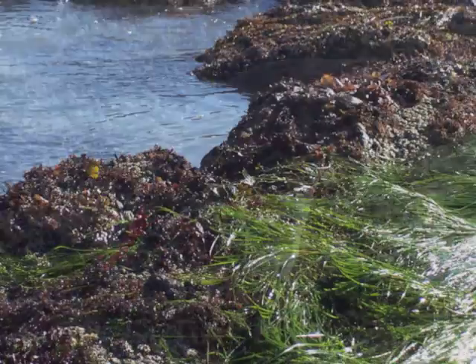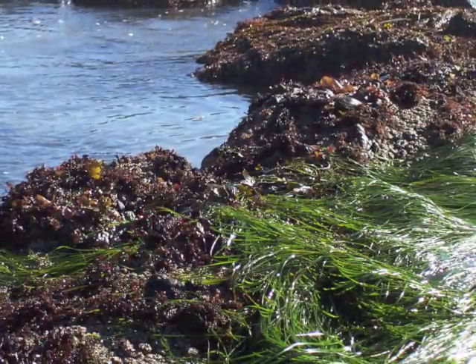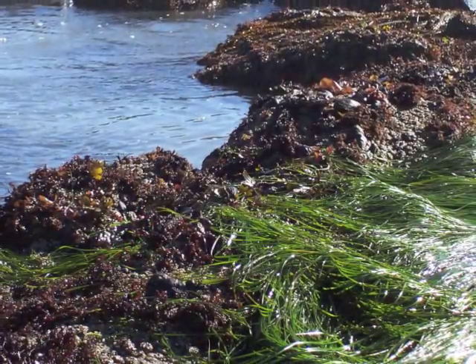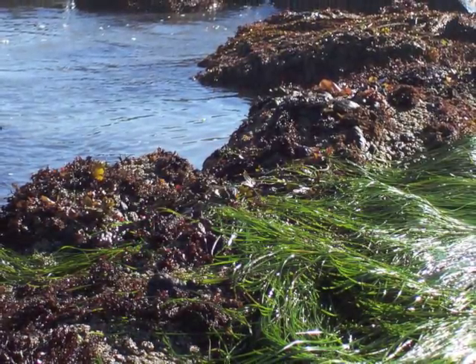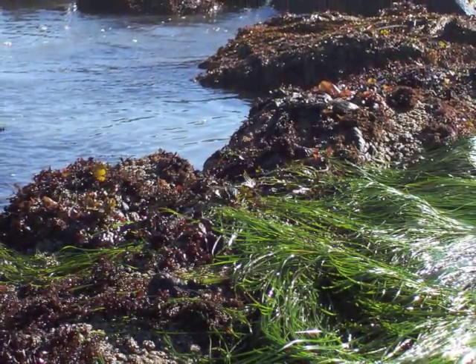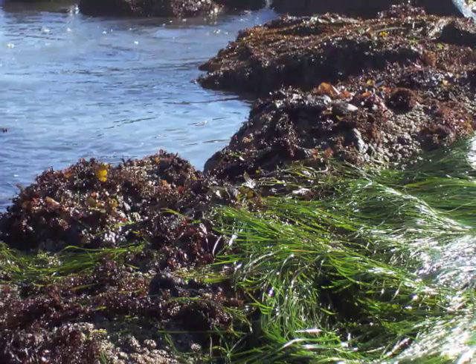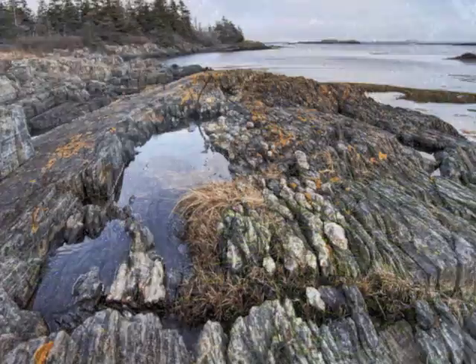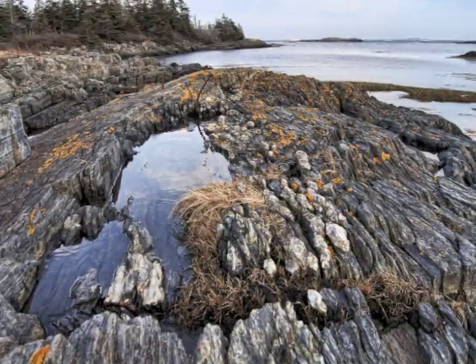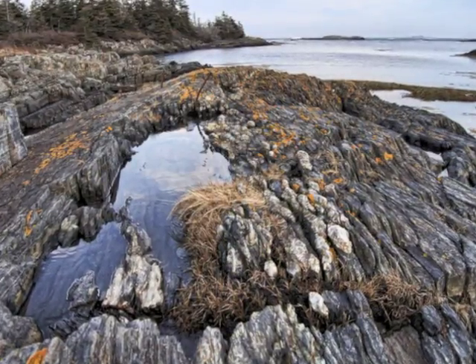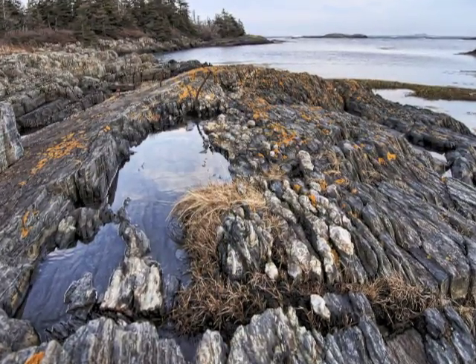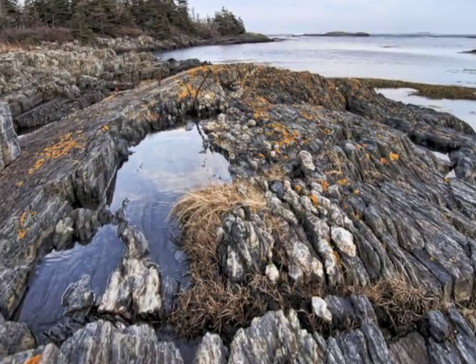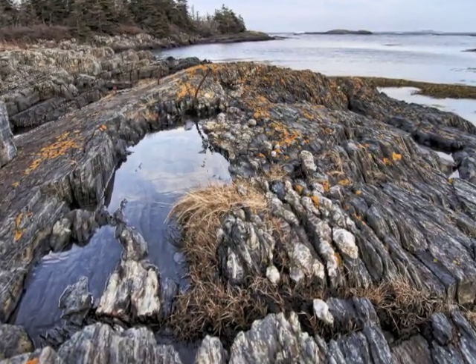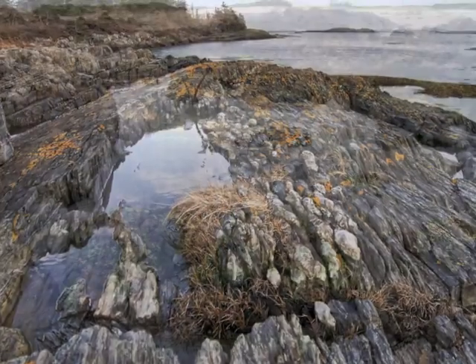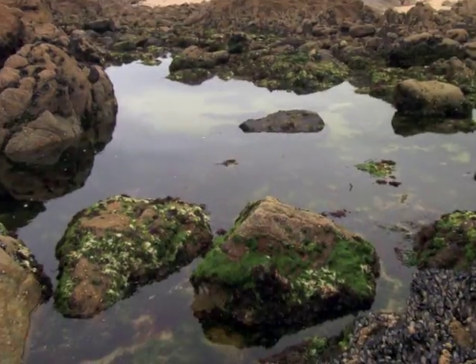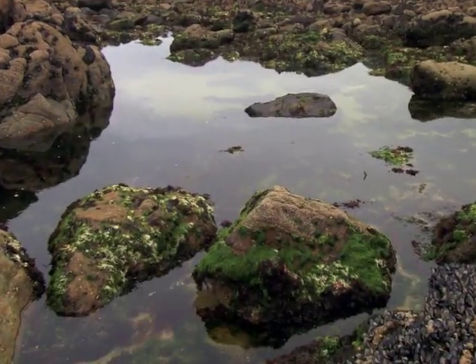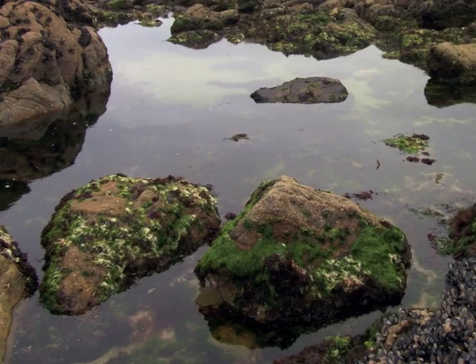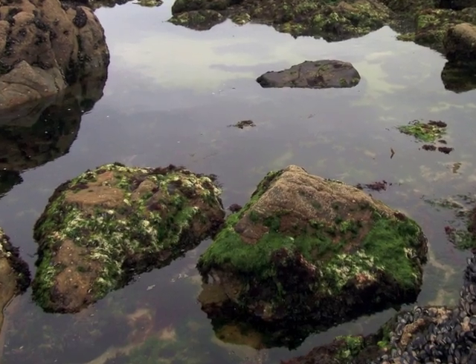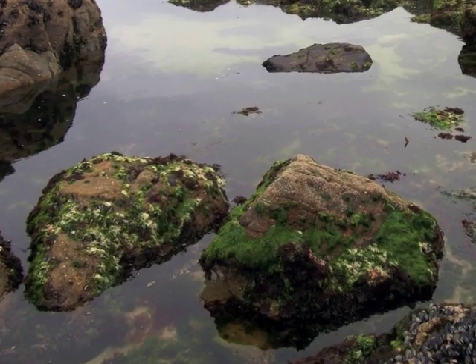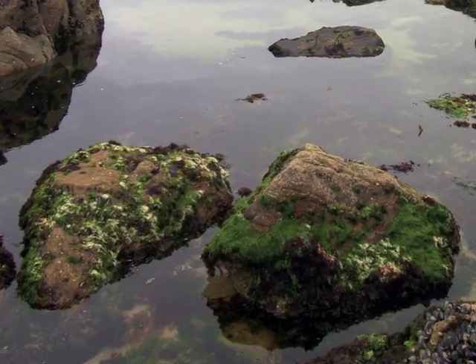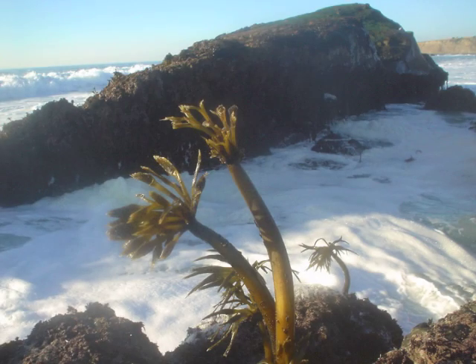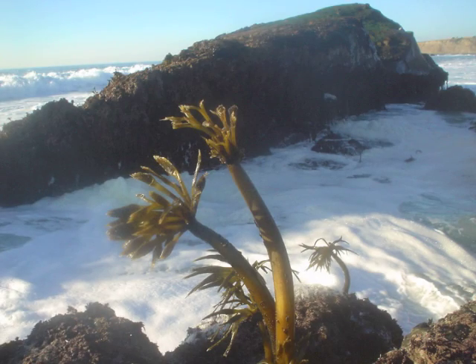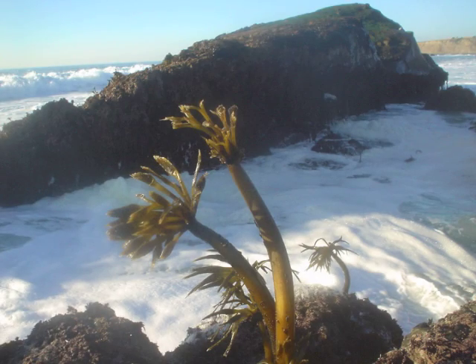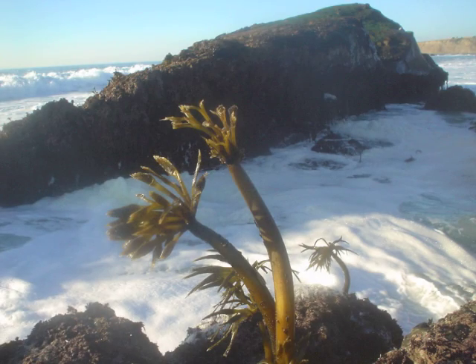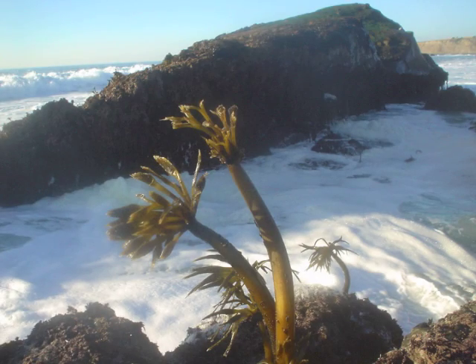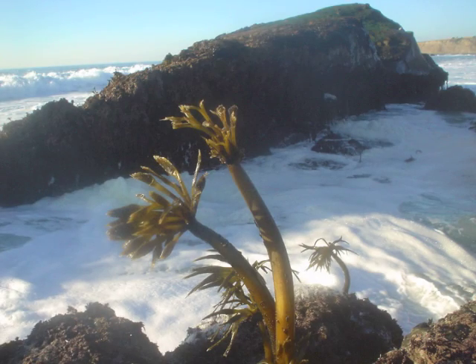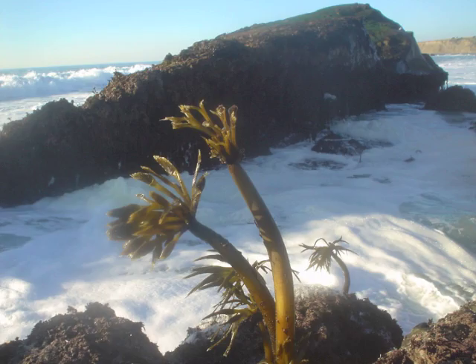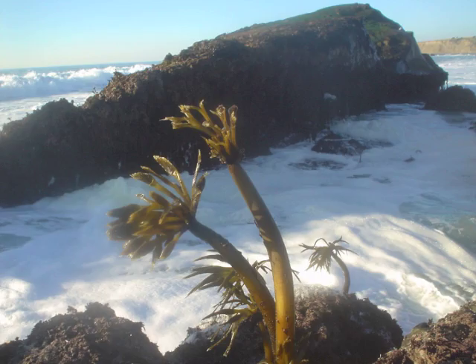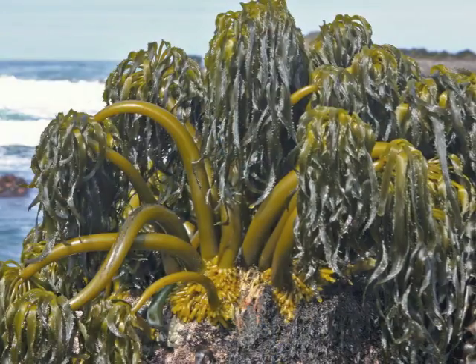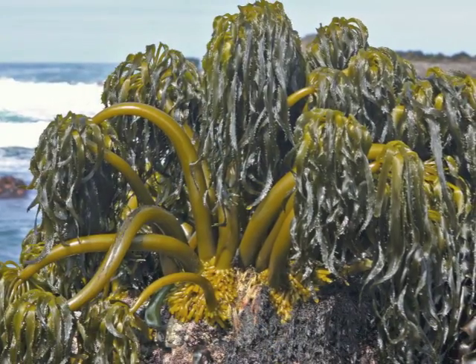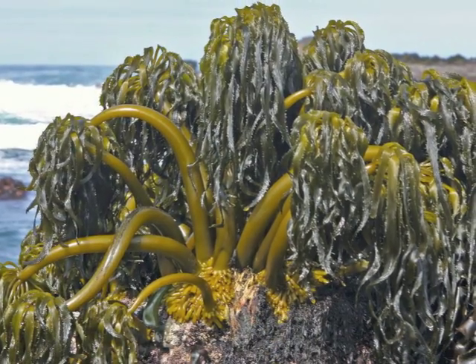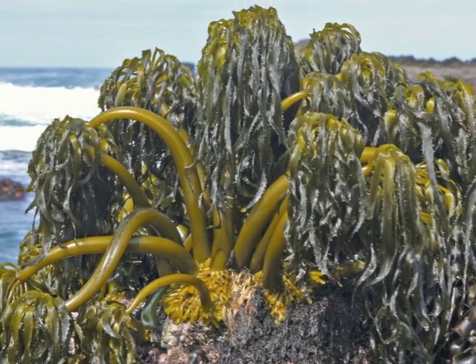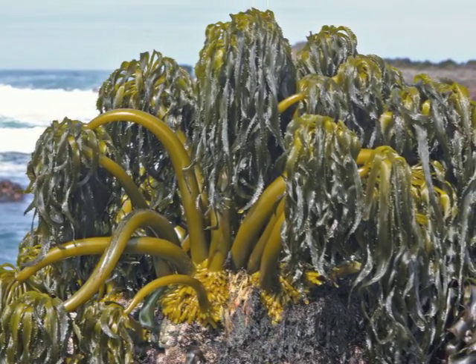Seaweeds are plant-like organisms that have structures to help them hold onto the rocks. Some, like these sea palms, are growing right where the waves crash. They are flexible so they can bend with the waves instead of breaking.